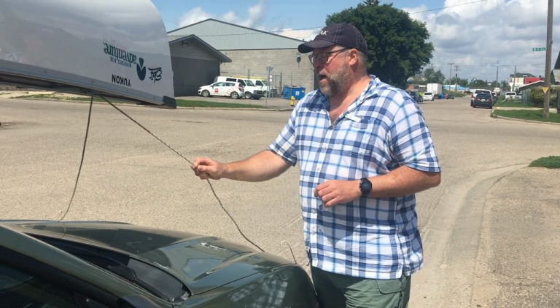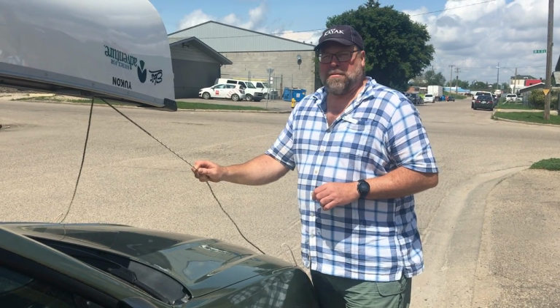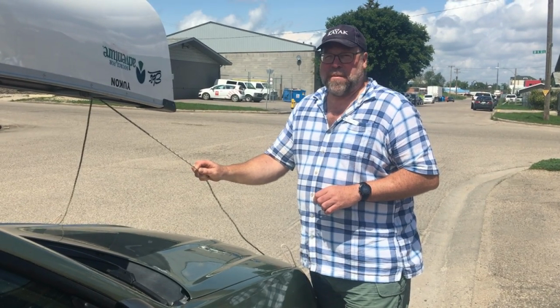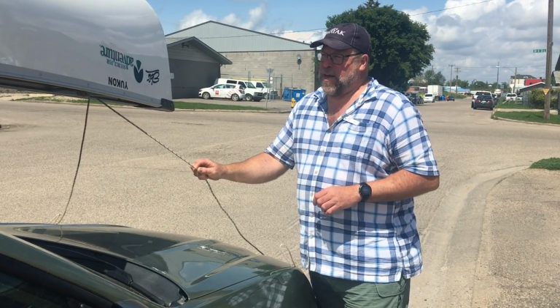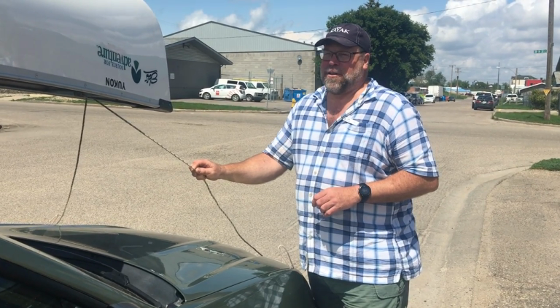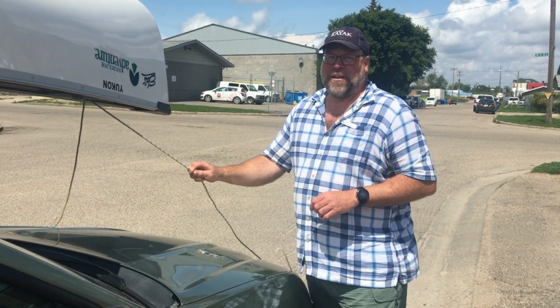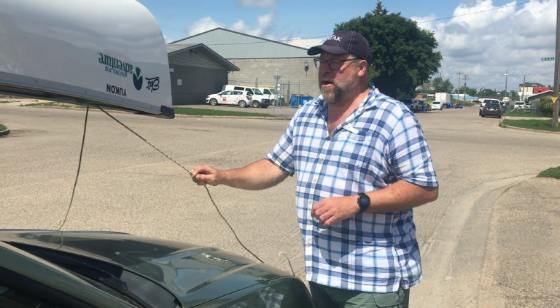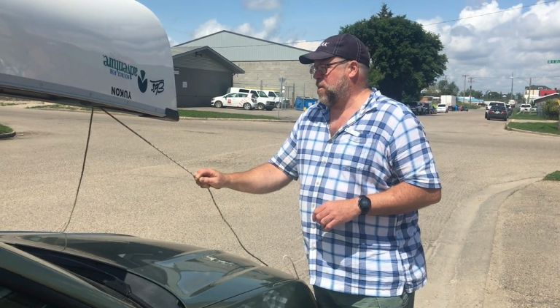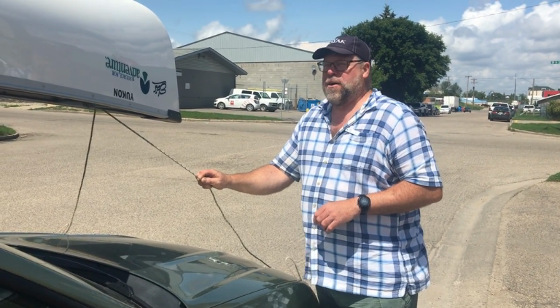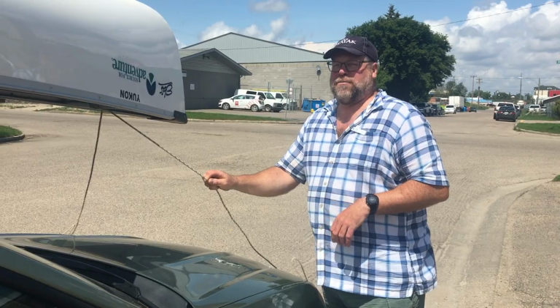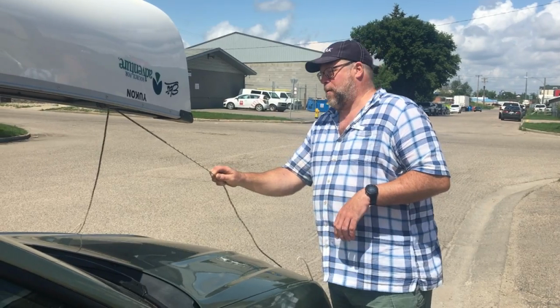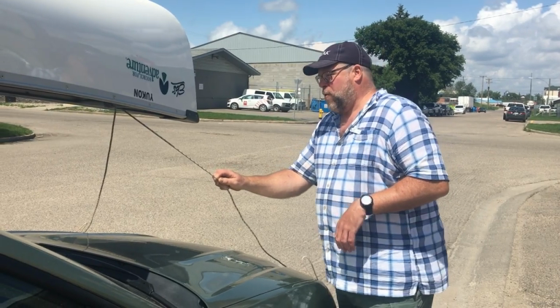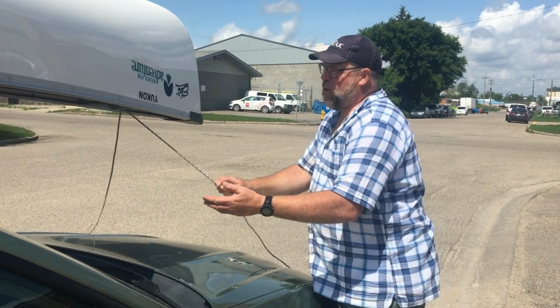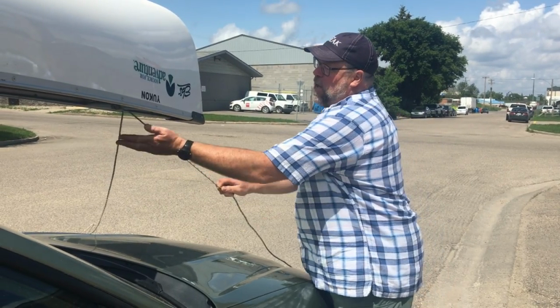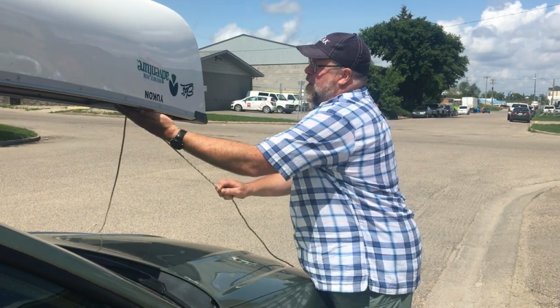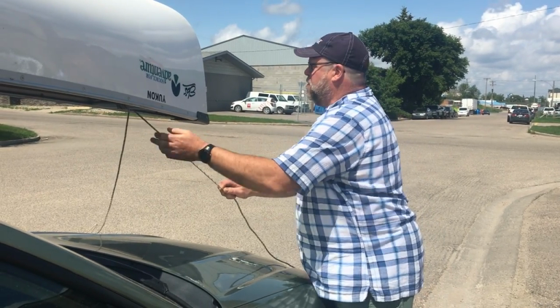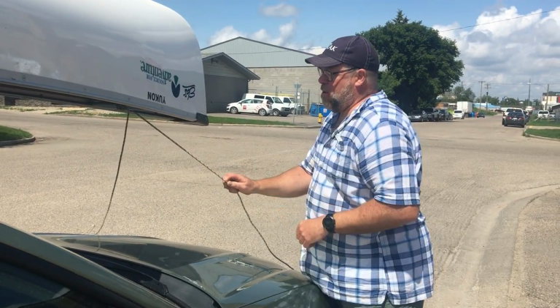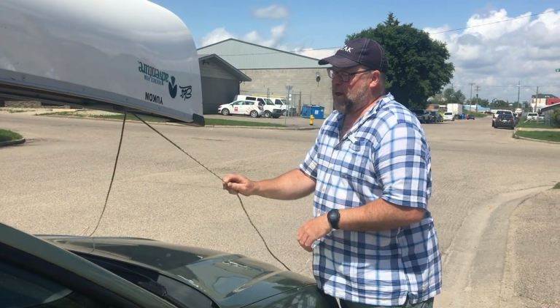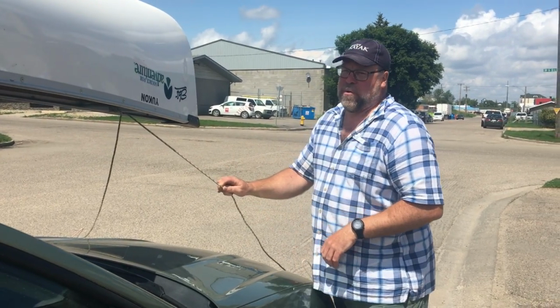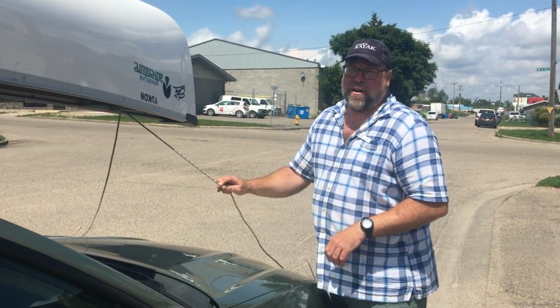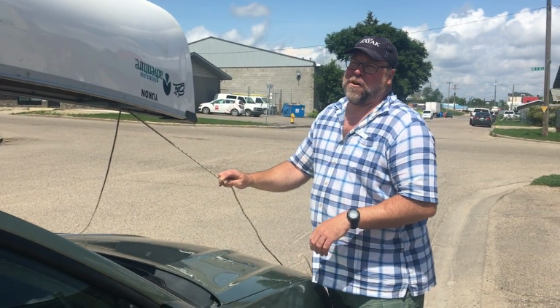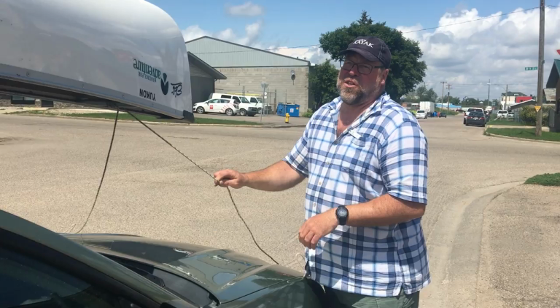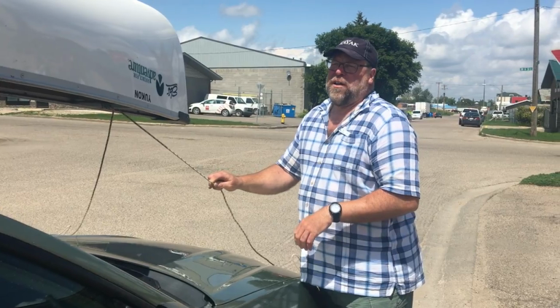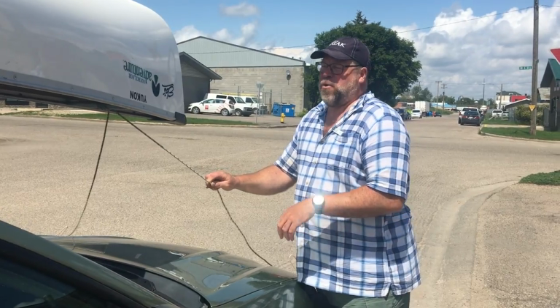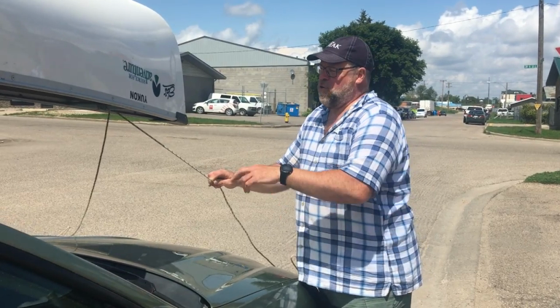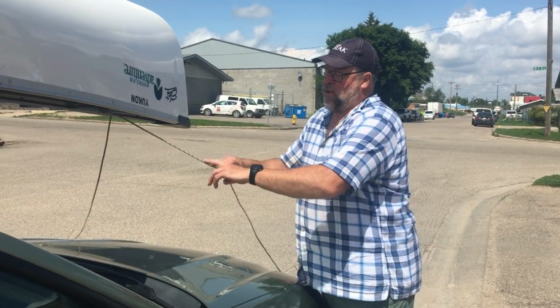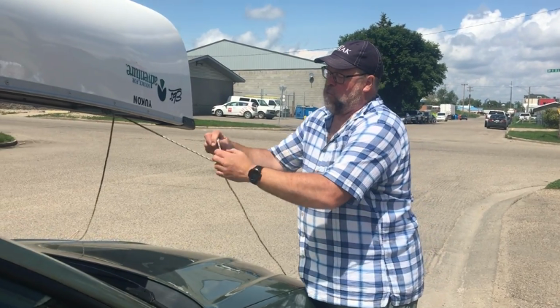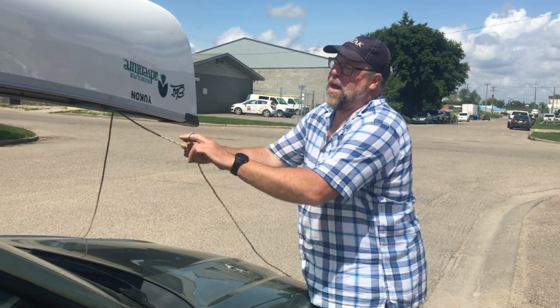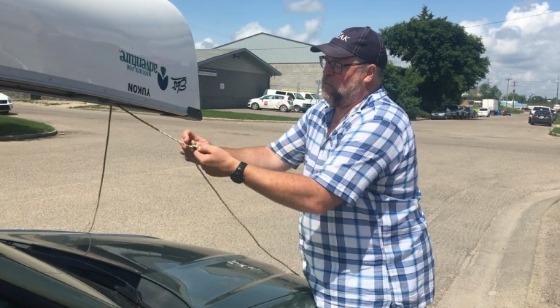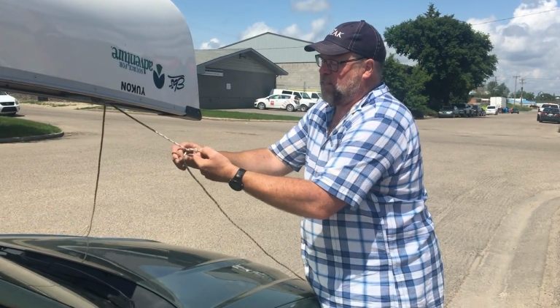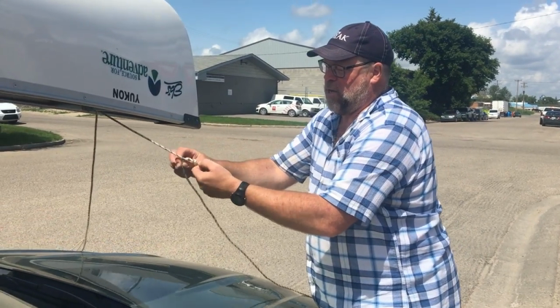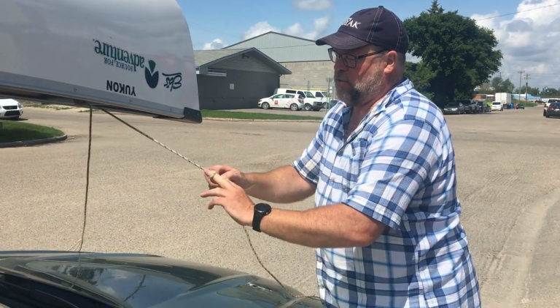Hi, I'm Jeff from EBS and I'm still tying down this canoe to this vehicle. We've done a prussik knot to the handle of the canoe and now we'll do a trucker's hitch to create a loop in the rope that I can really tighten the canoe down to.